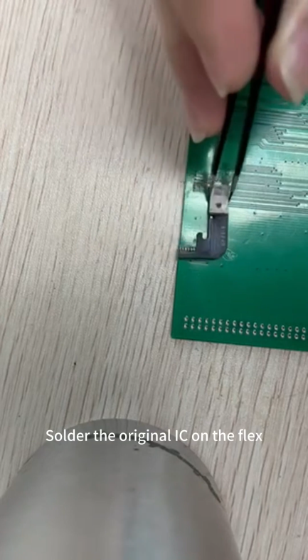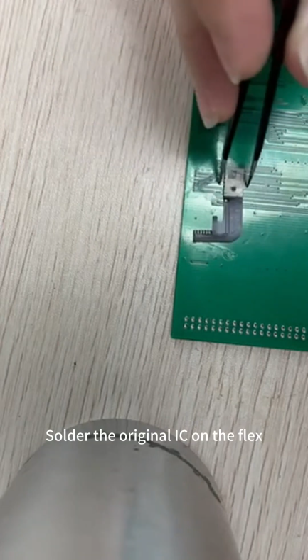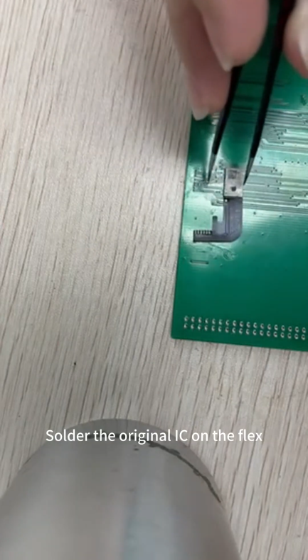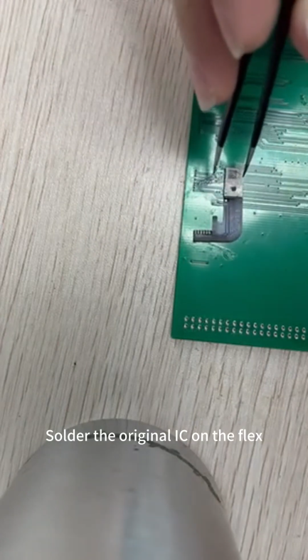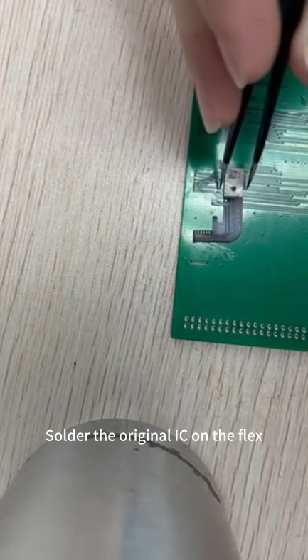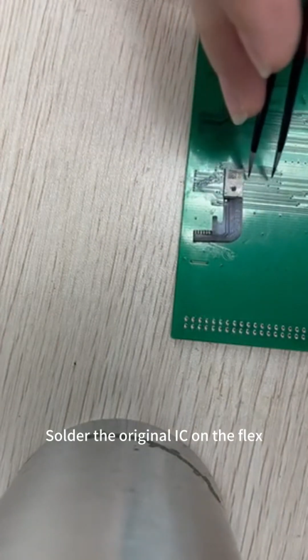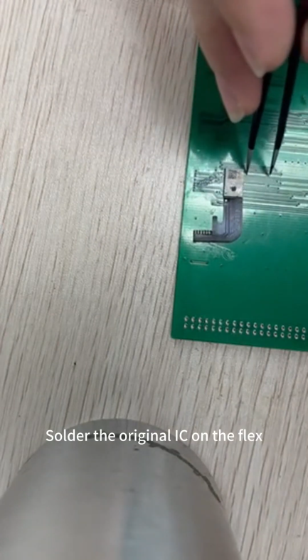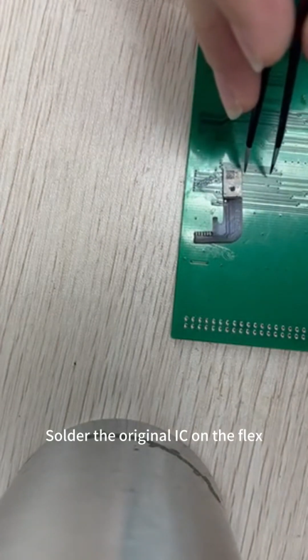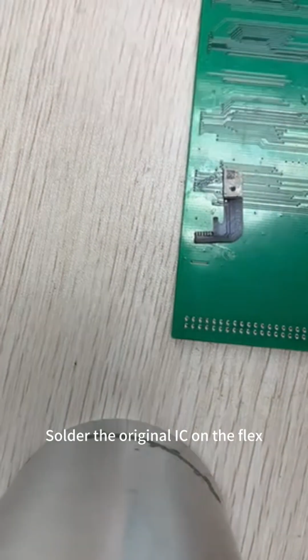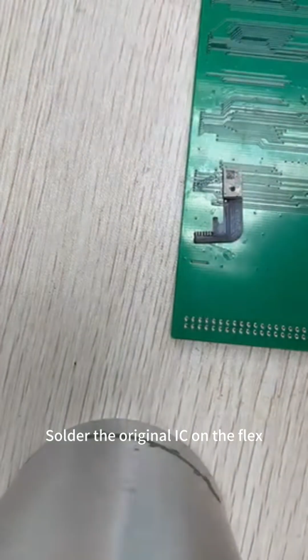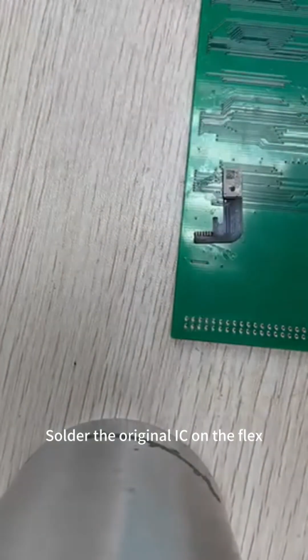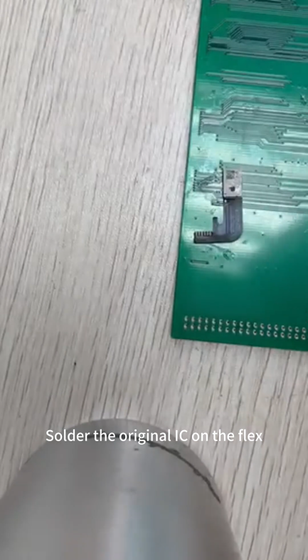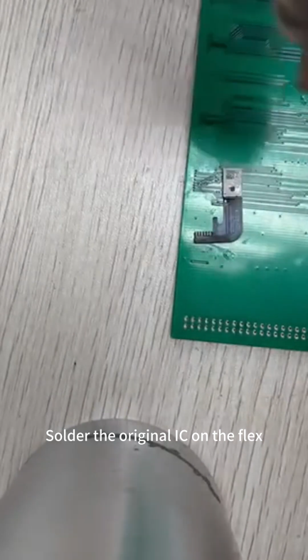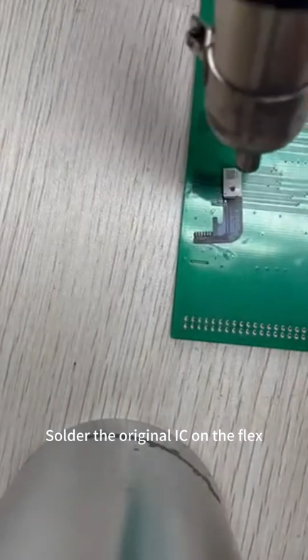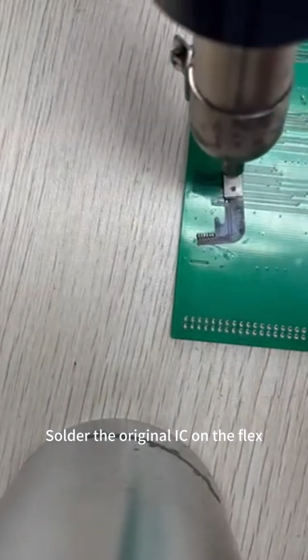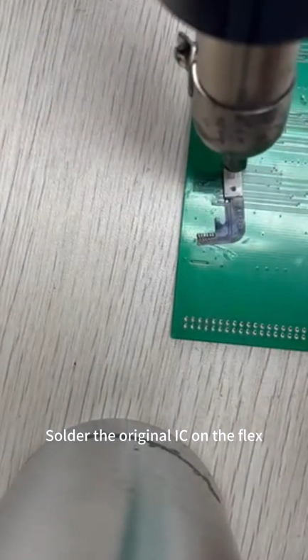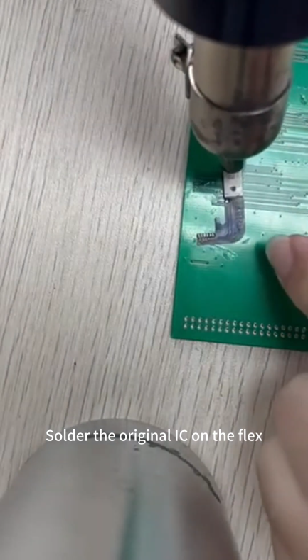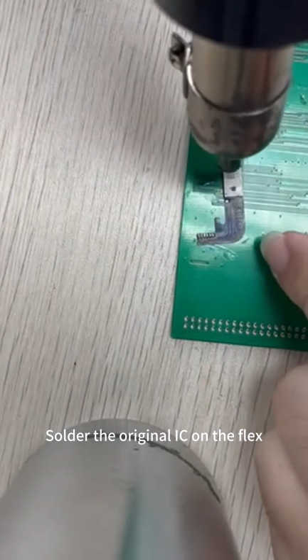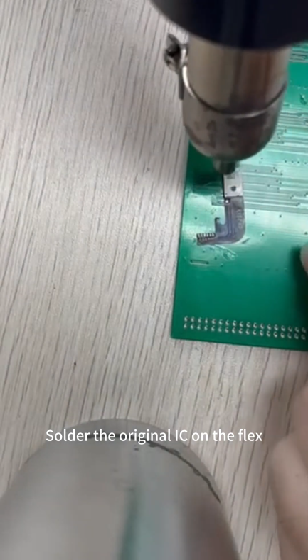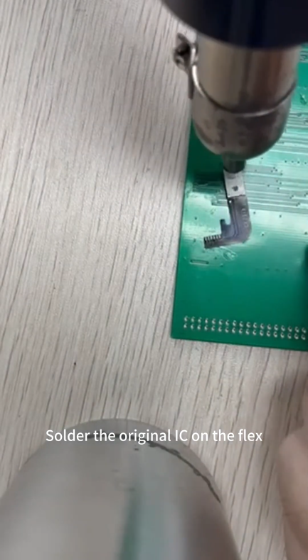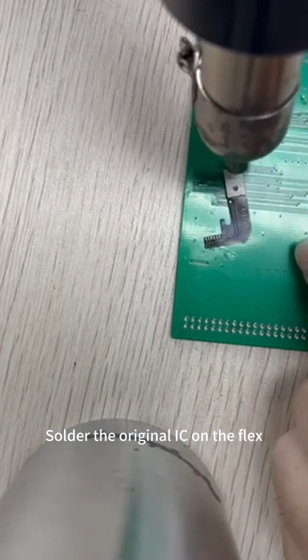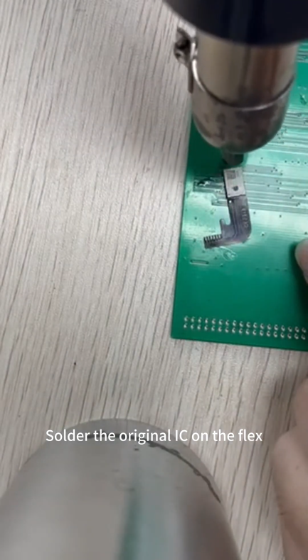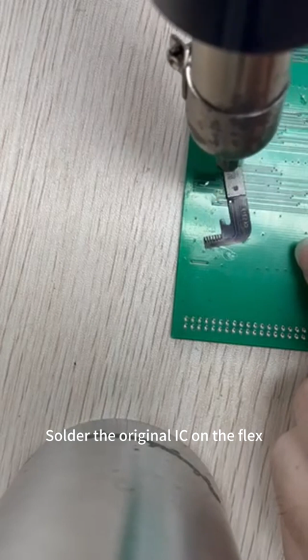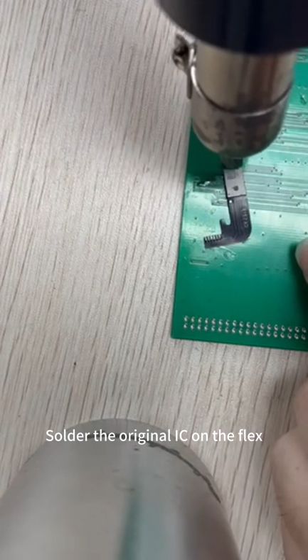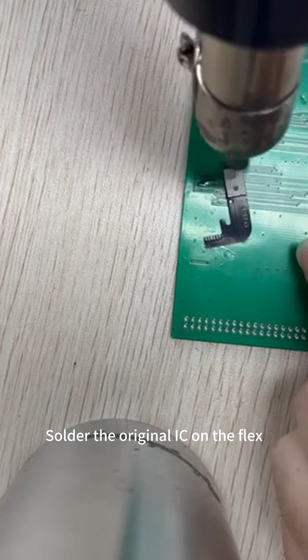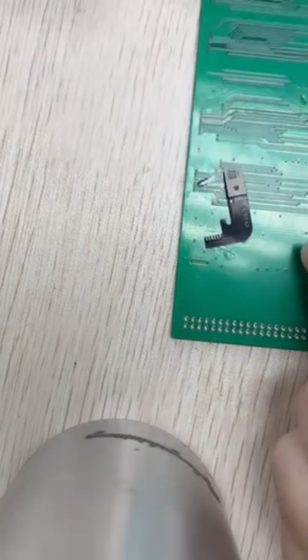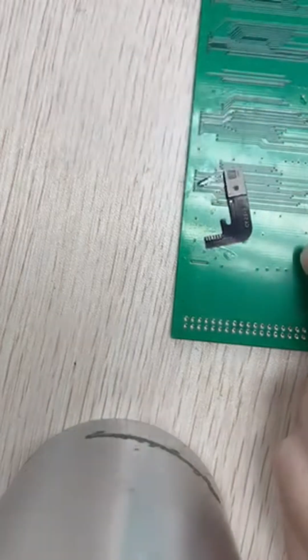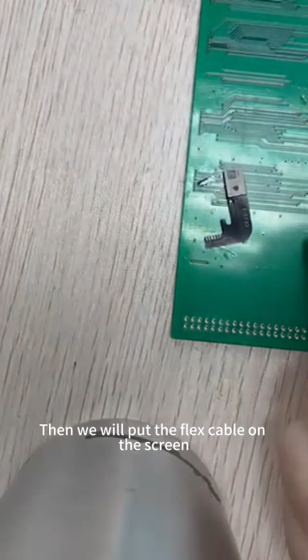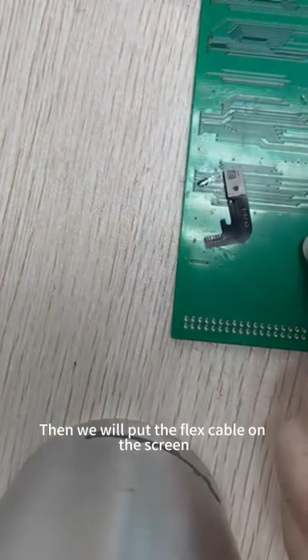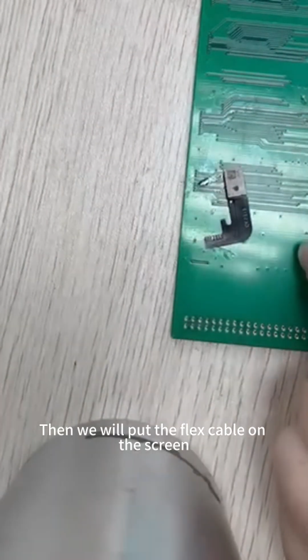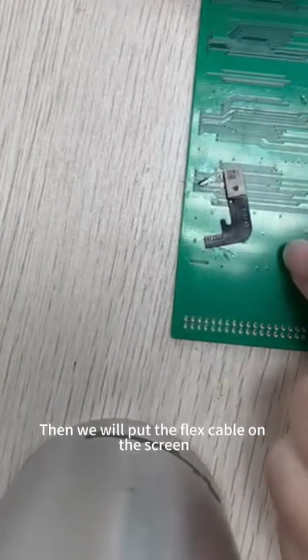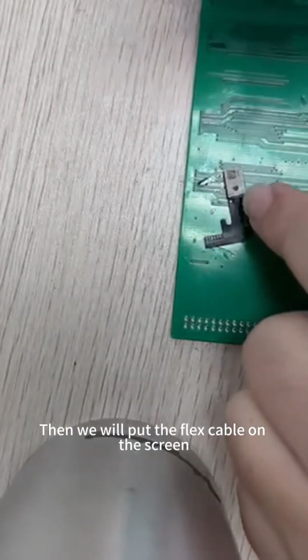Solder the original IC on the flex. Then we will put the flex cable on the screen.